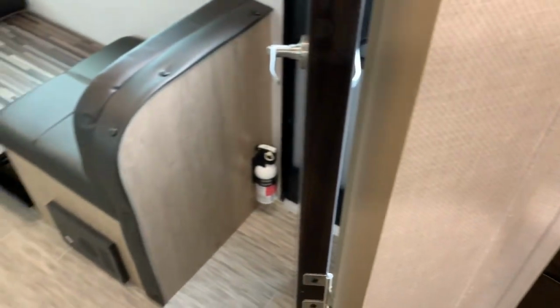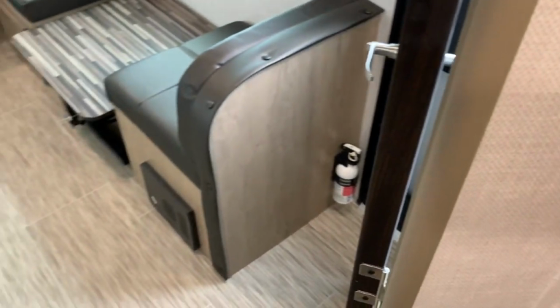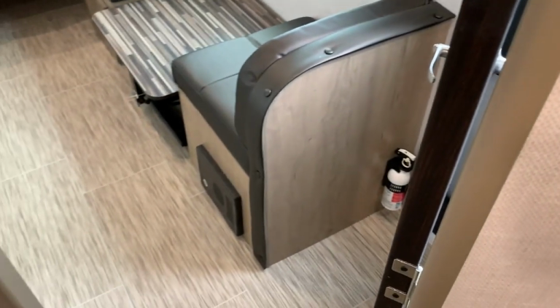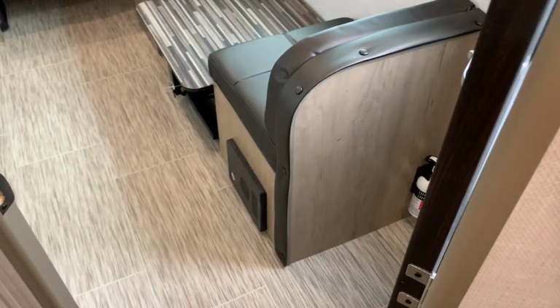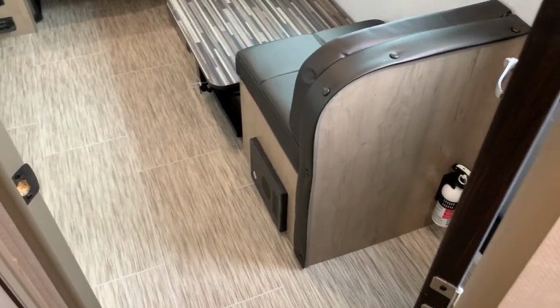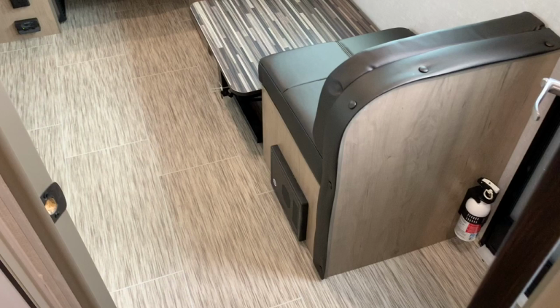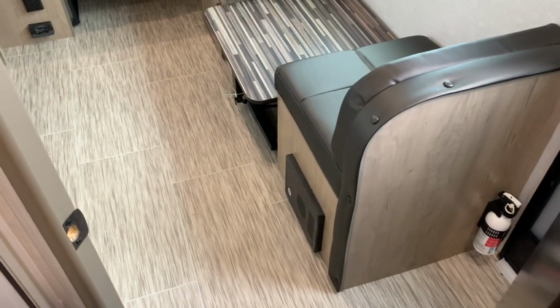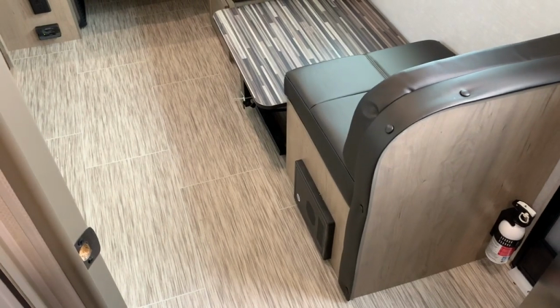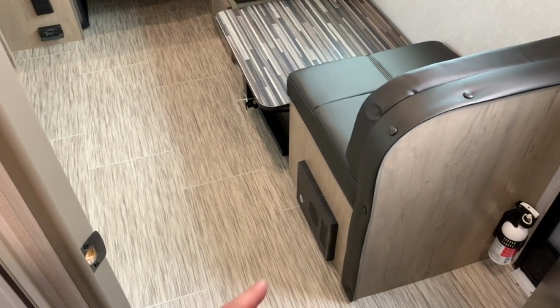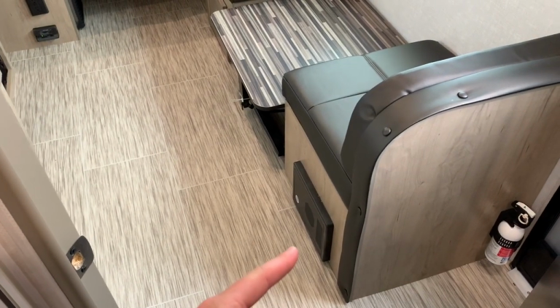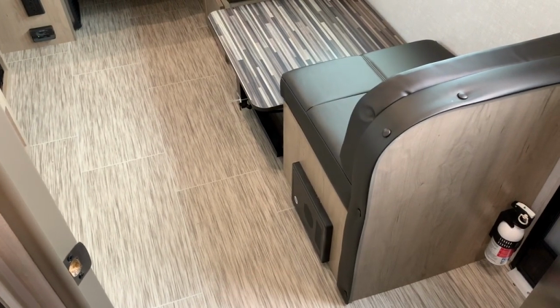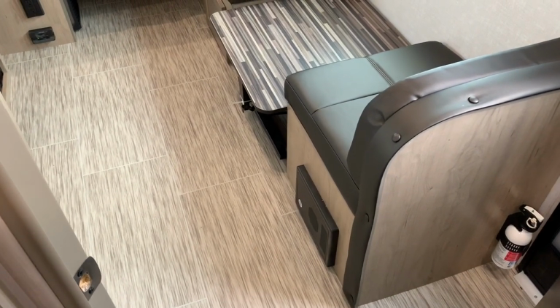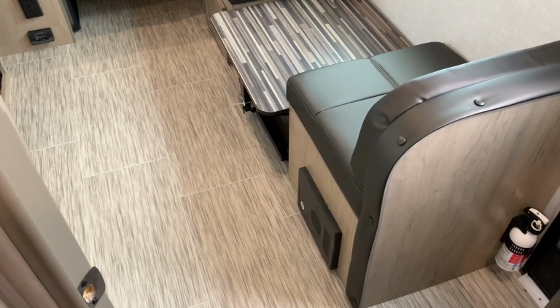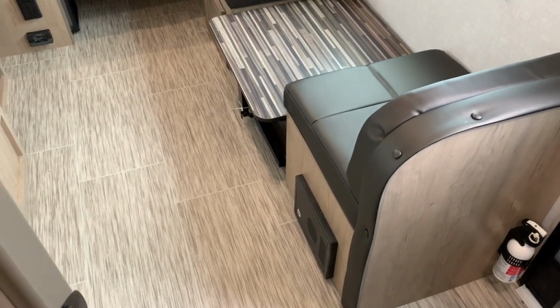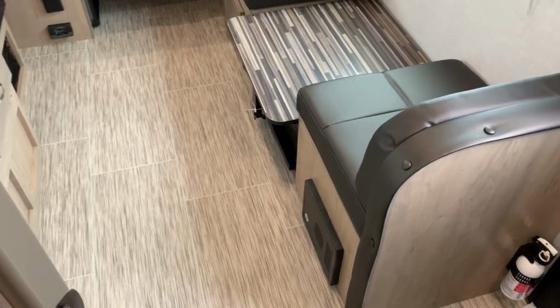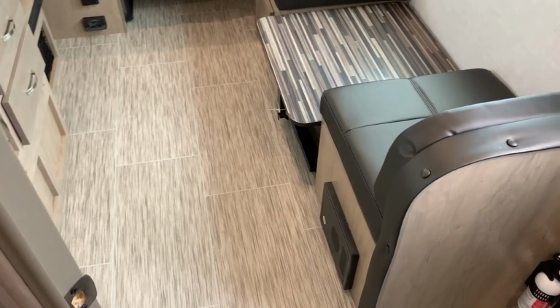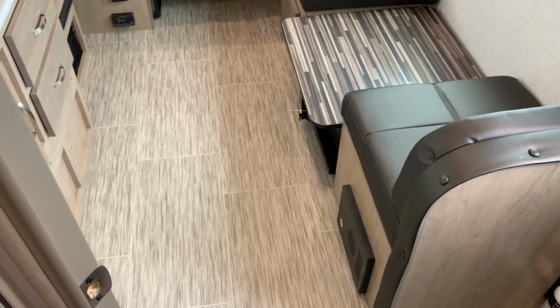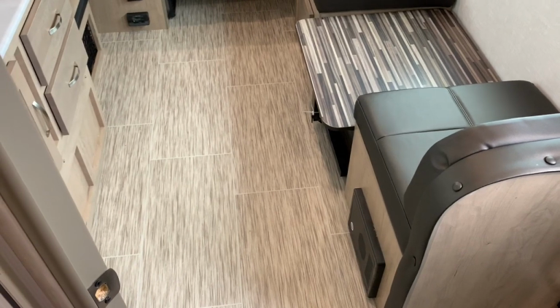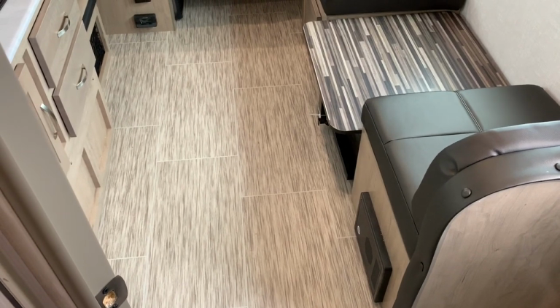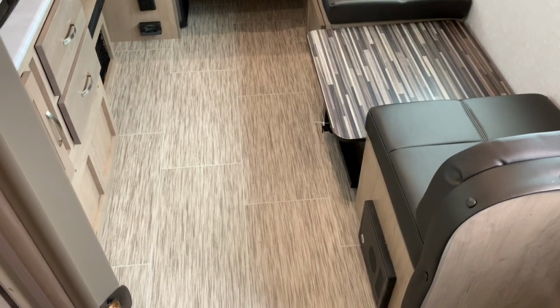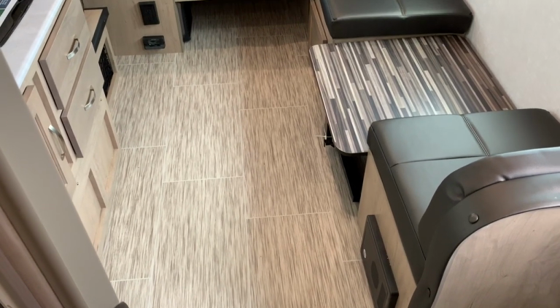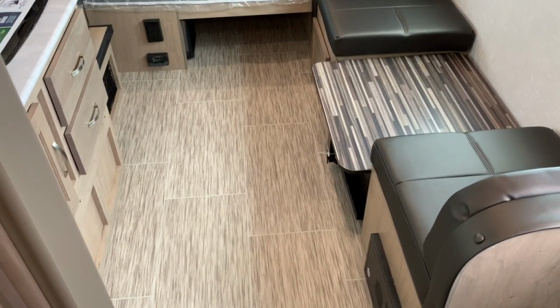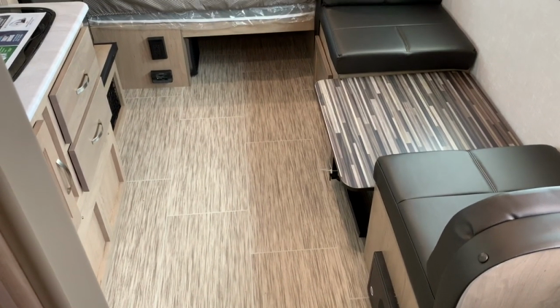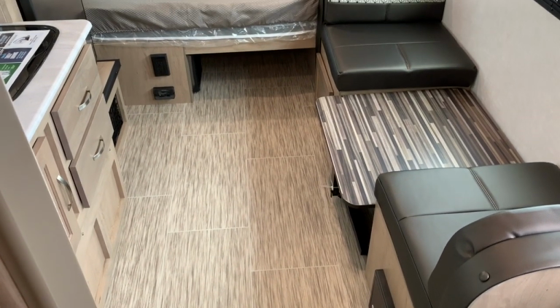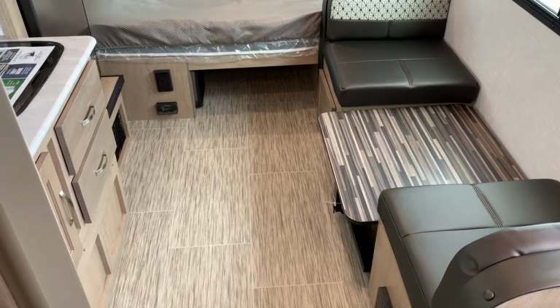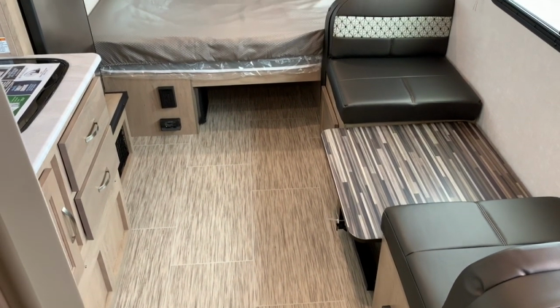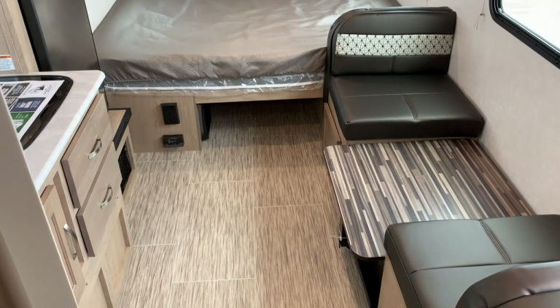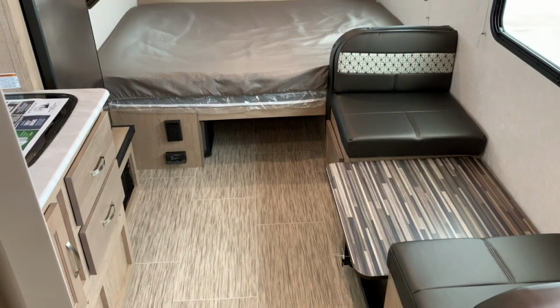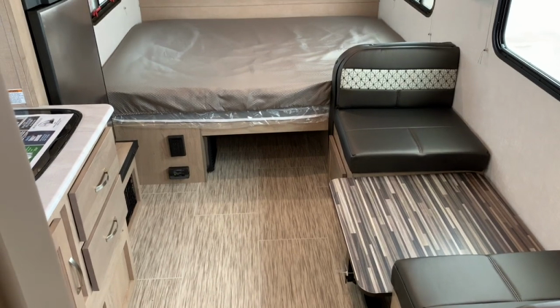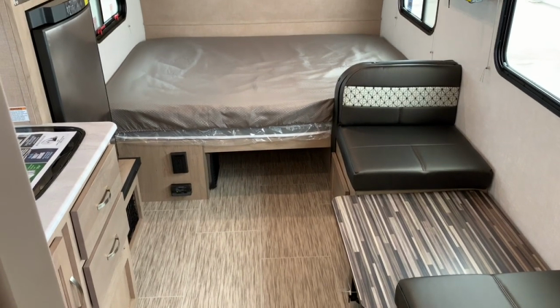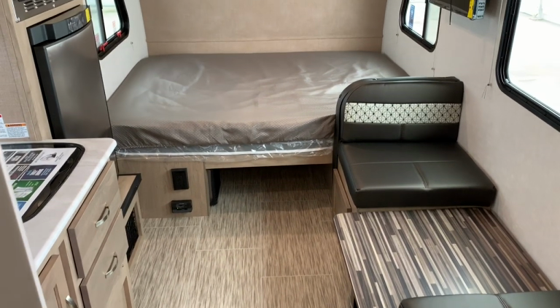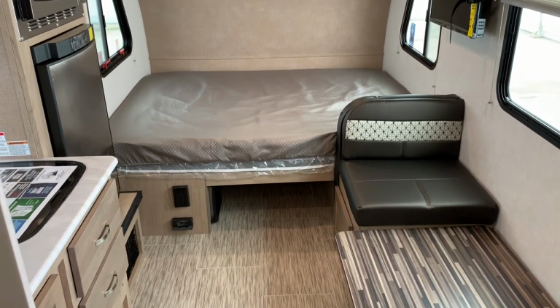Vinyl flooring all the way throughout this unit — easy to sweep, easy to keep it clean. Fuses and circuit breaker down there. If you have any questions on this R-Pod 180, give us a call at Kuhn Truck and RV, the best little RV dealer around since 1976.